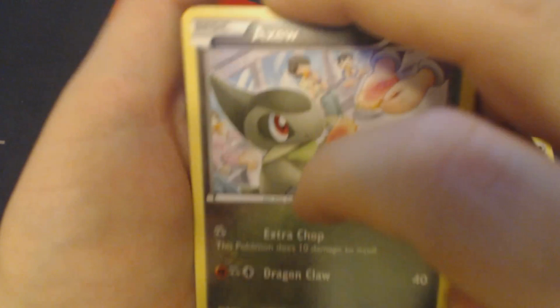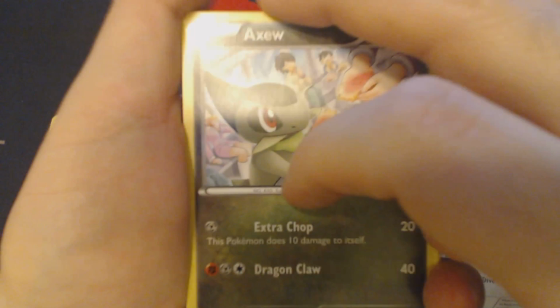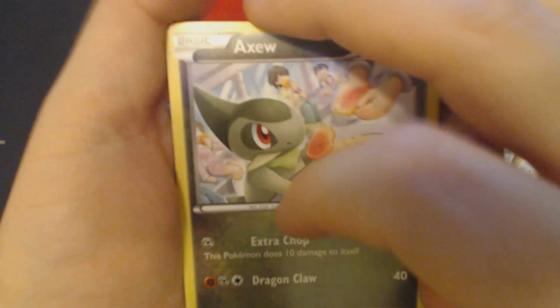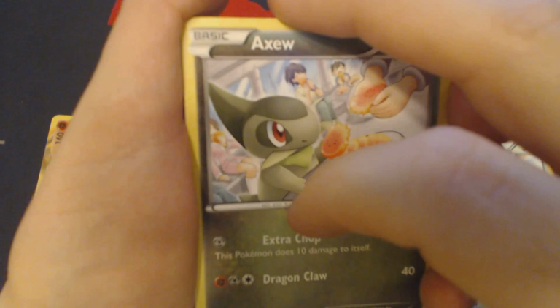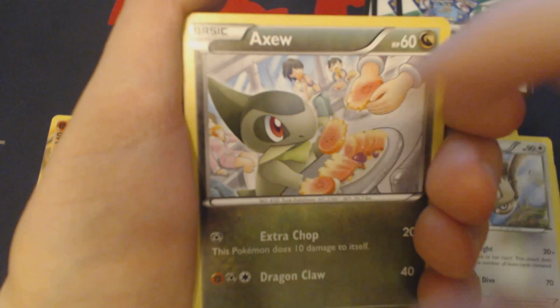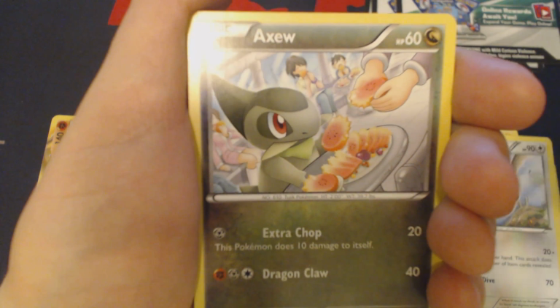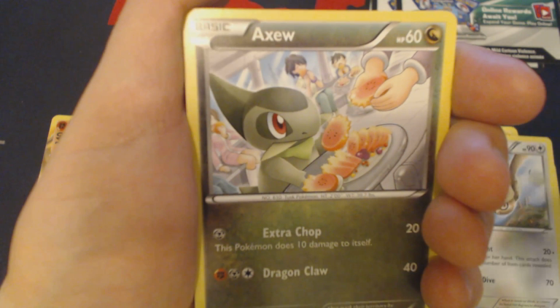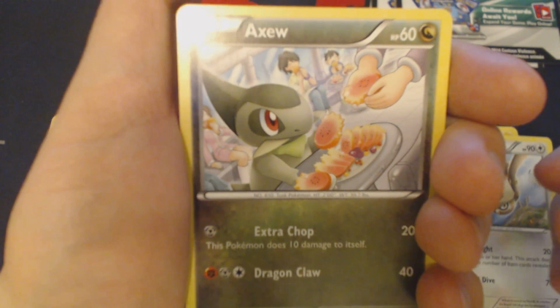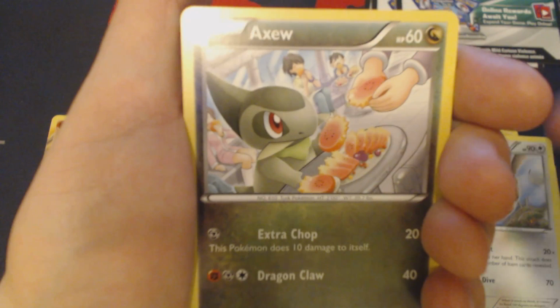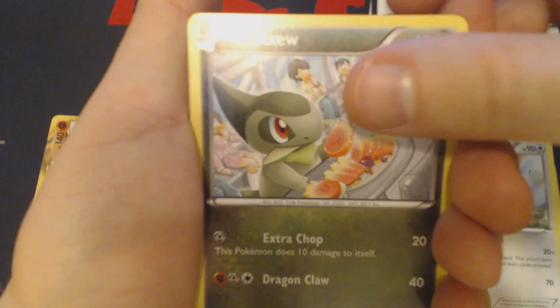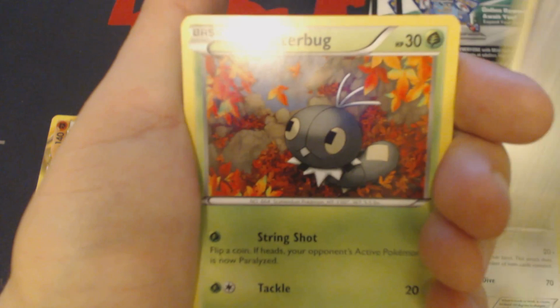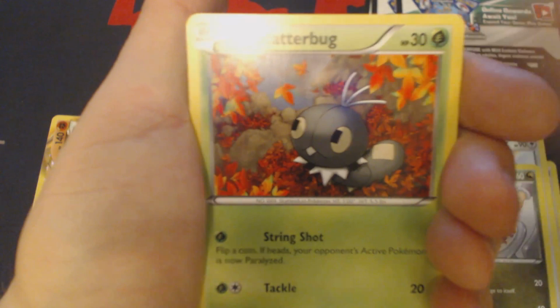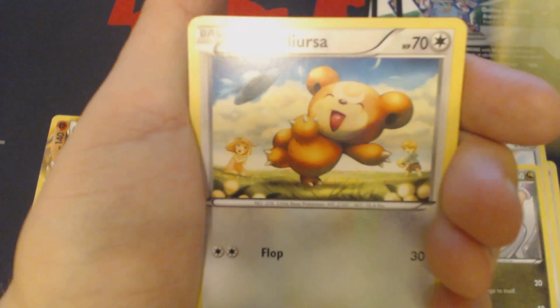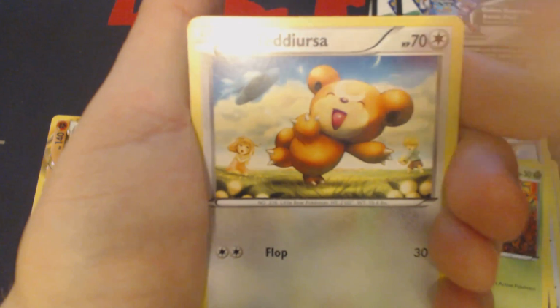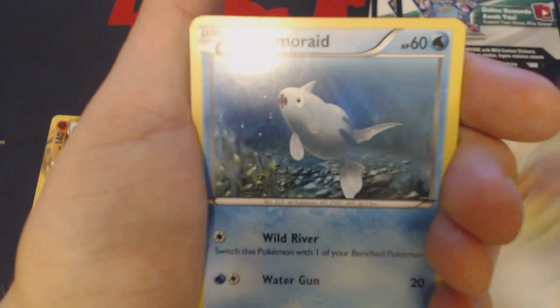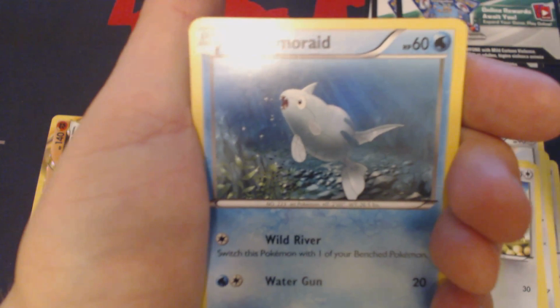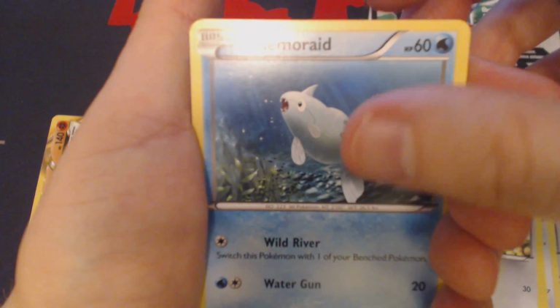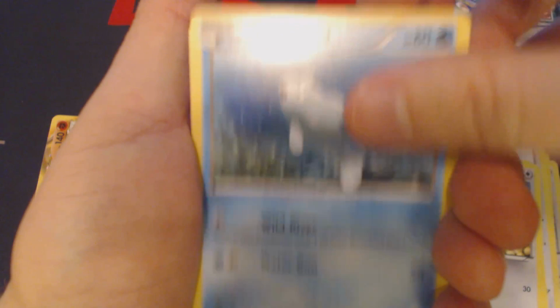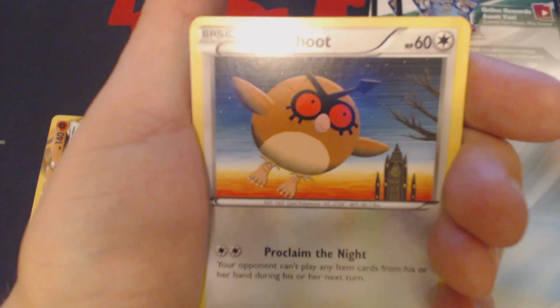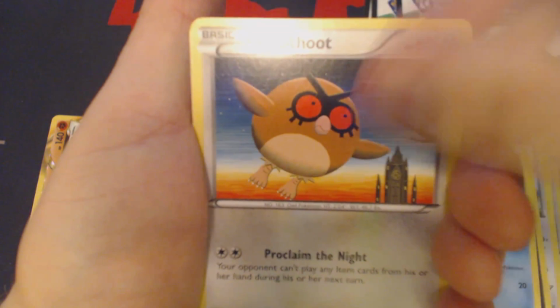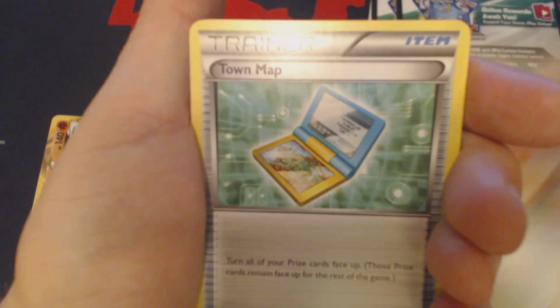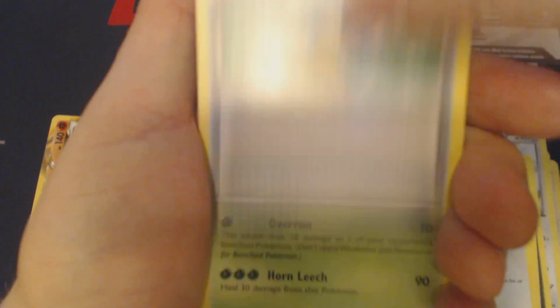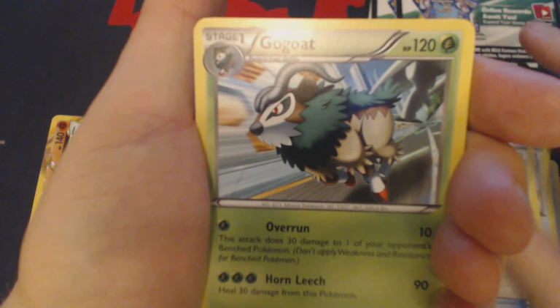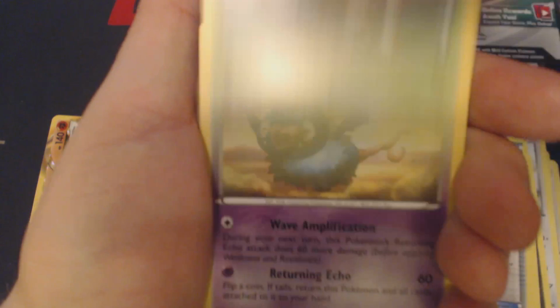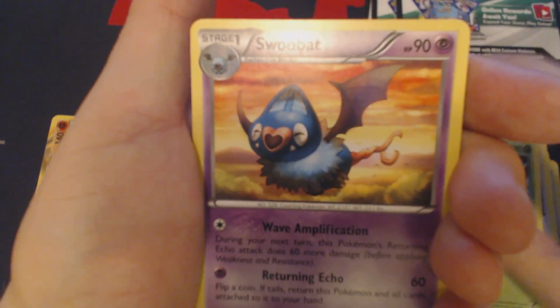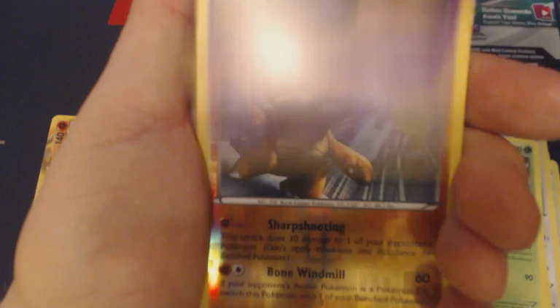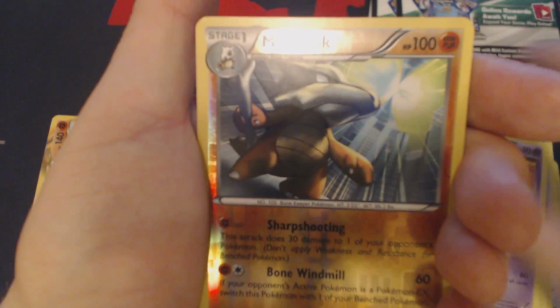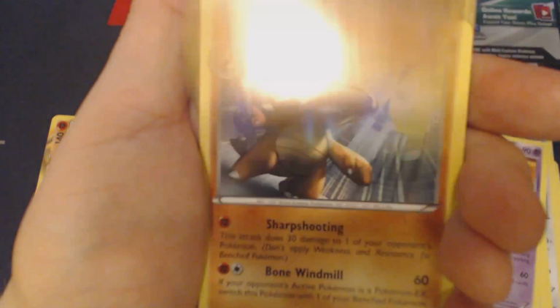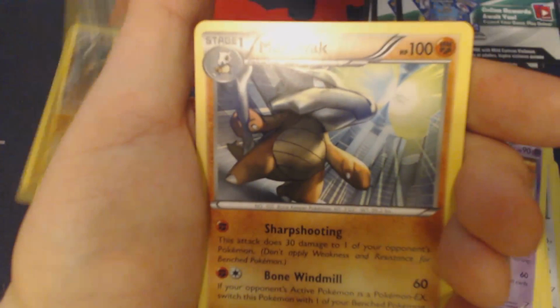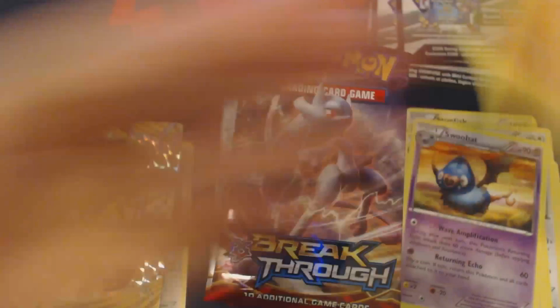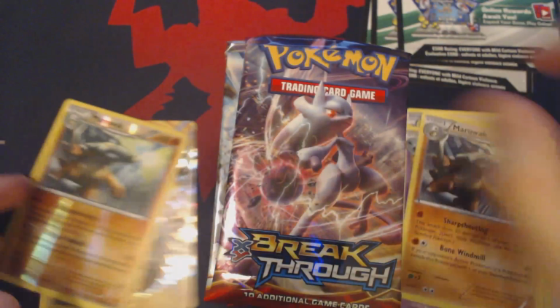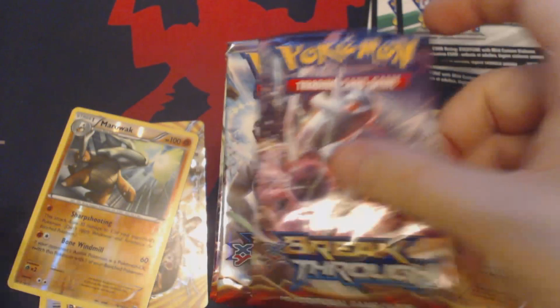It means that they're a little bit easier to come by and they don't reduce your EX count. Axew, Scatterbug, Teddiursa, Remoraid, Hoothoot, Town Map, Go-Goat, Swoobat, Reverse Holo Marowak, and Marowak.